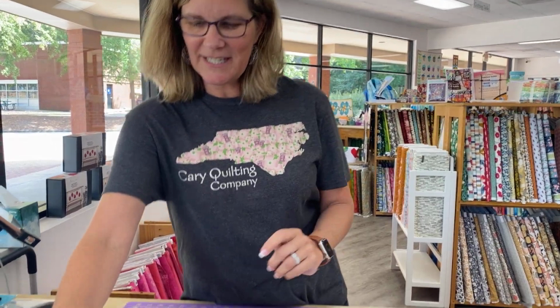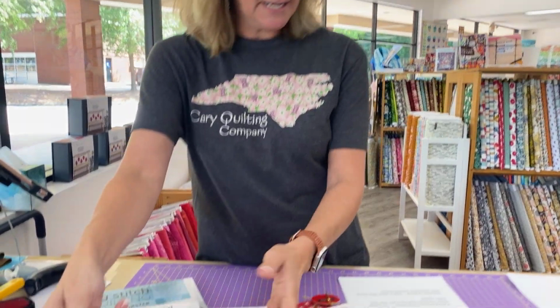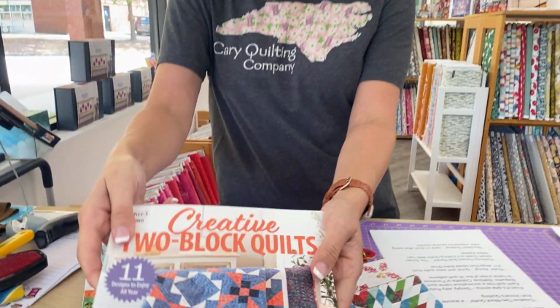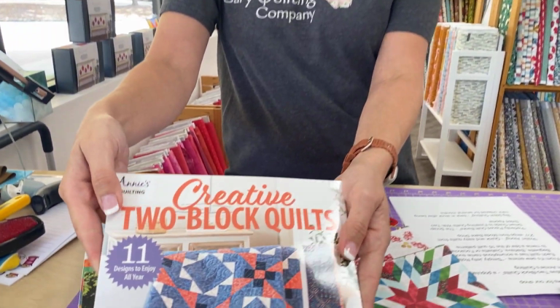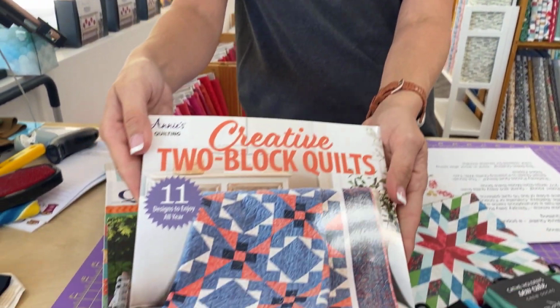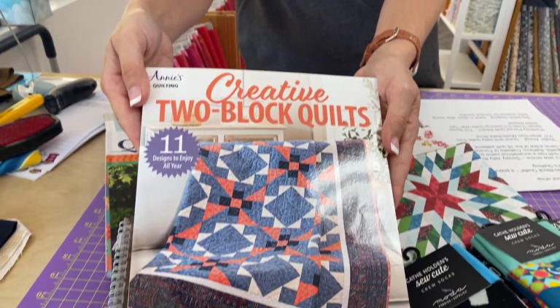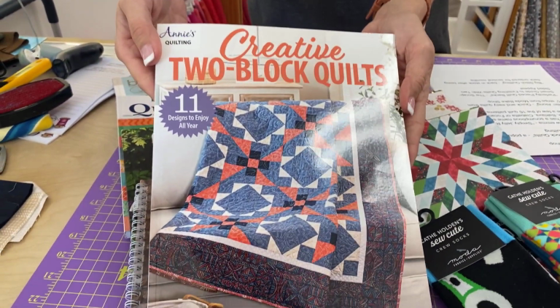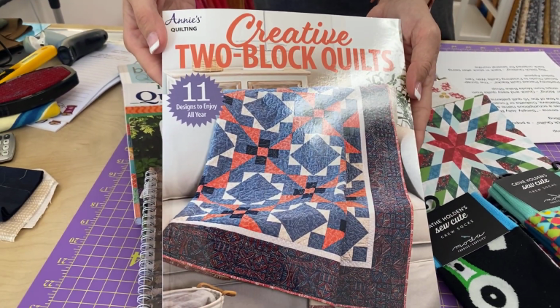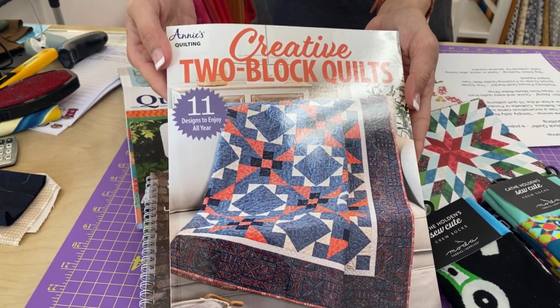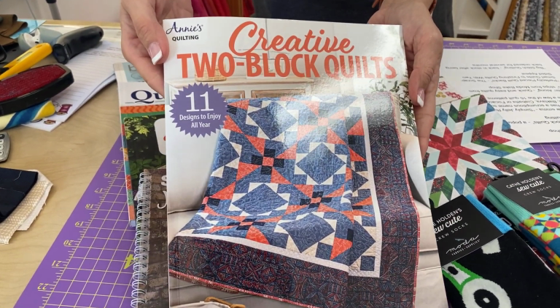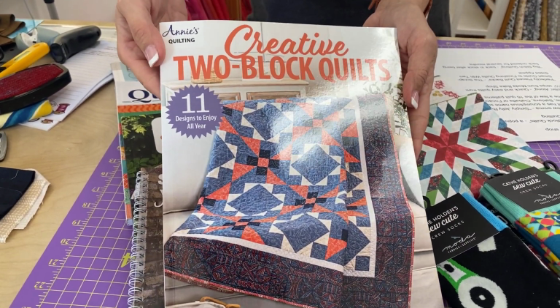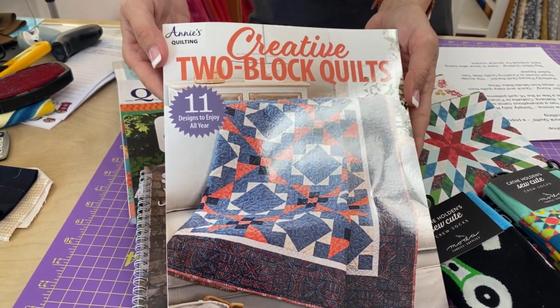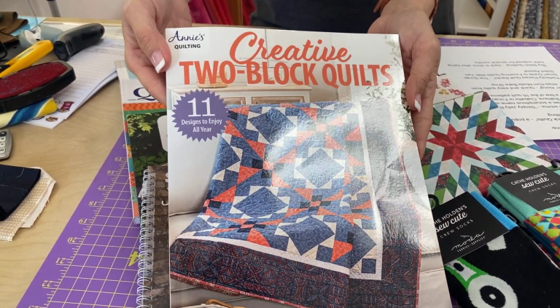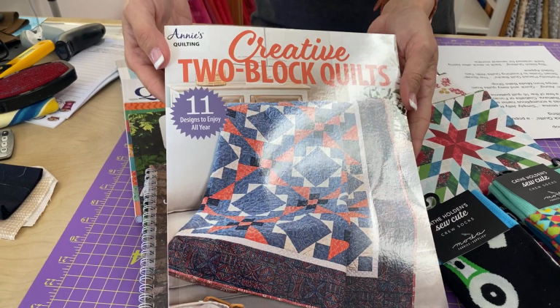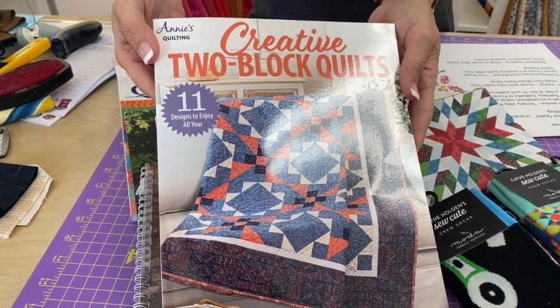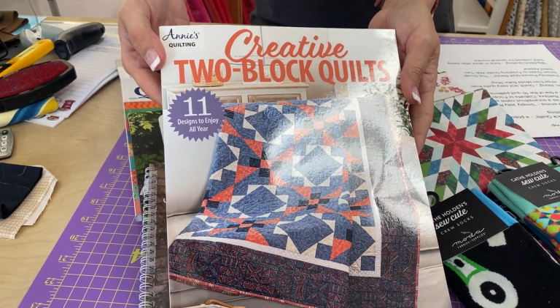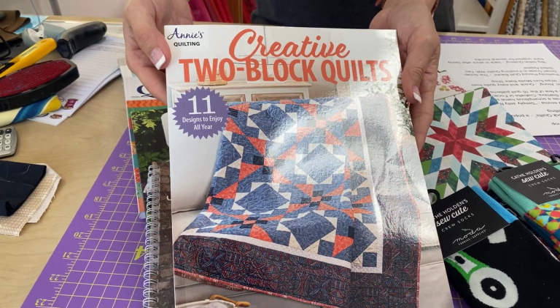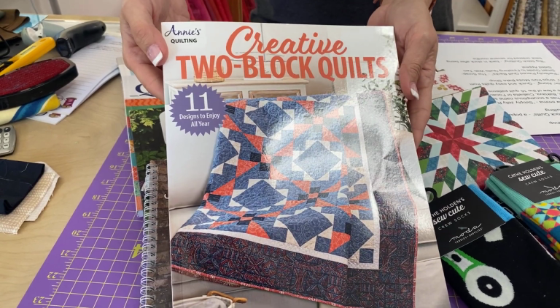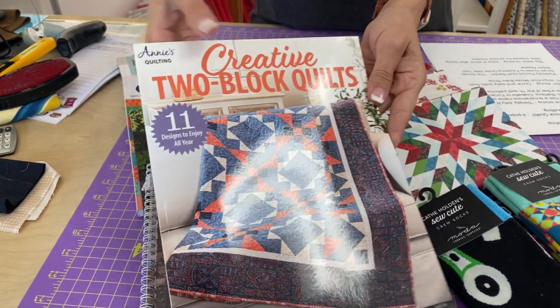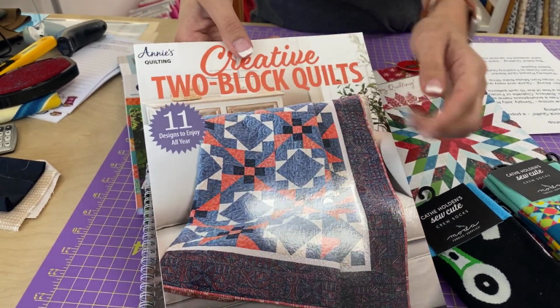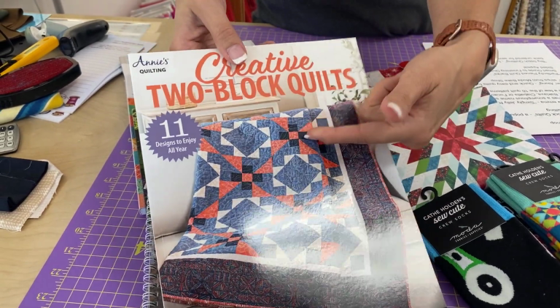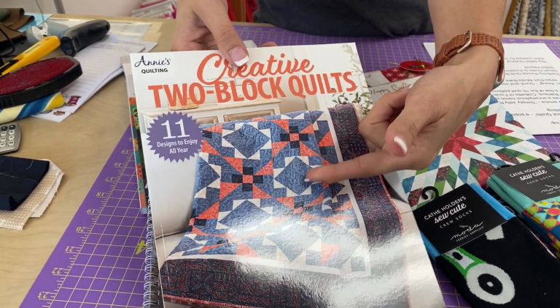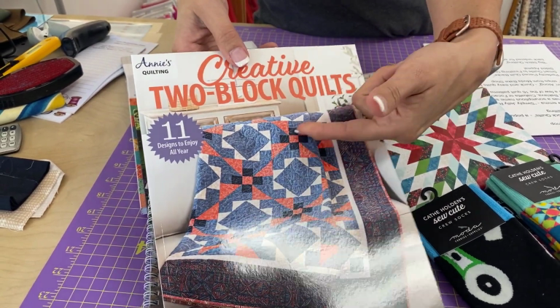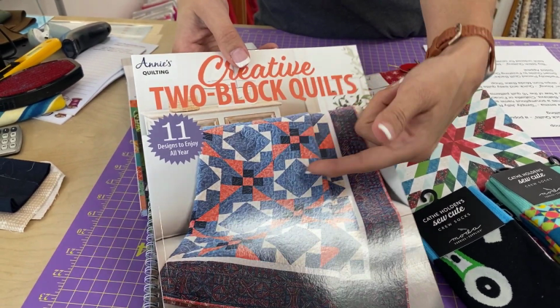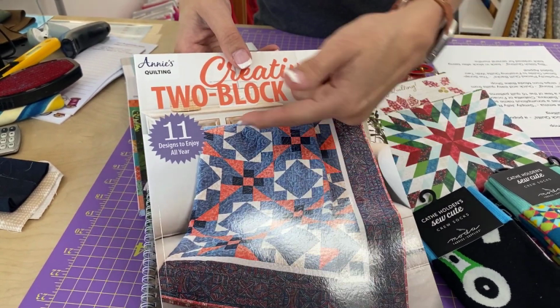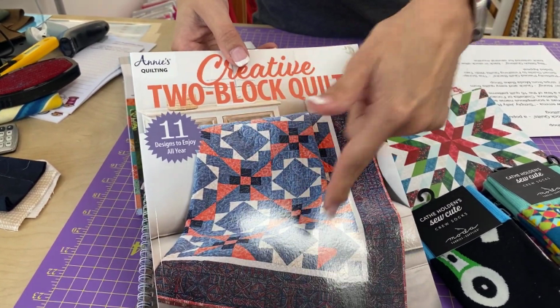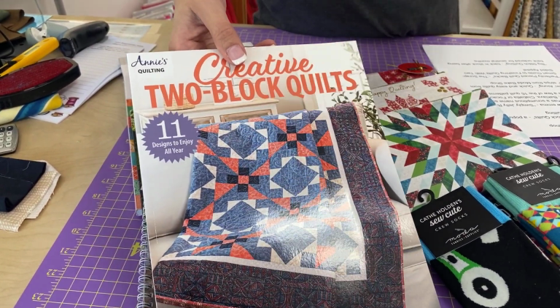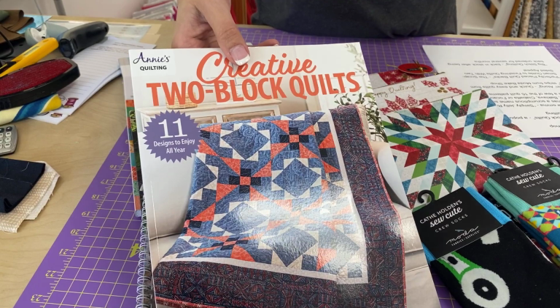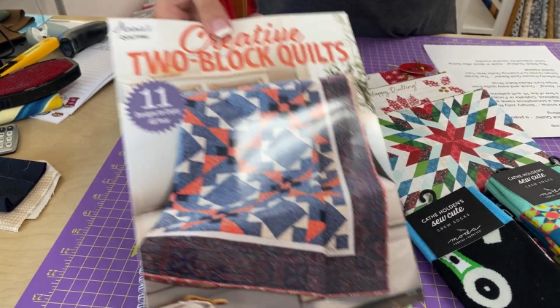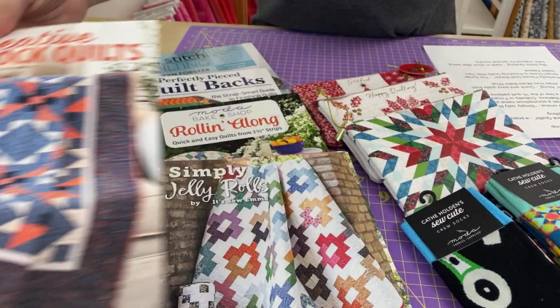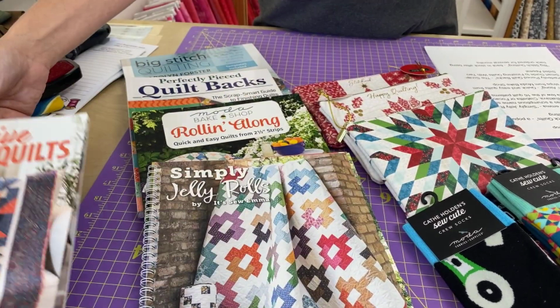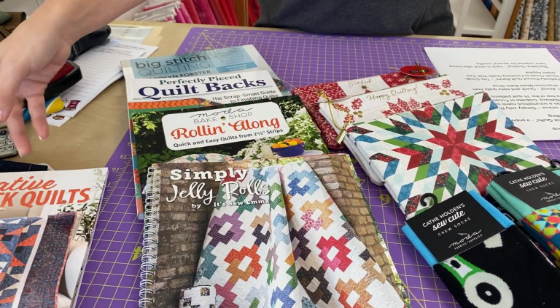Let's dig right in. First up, we have Creative Two Block Quilts, which is a really popular book from Annie's Quilting. You just use two separate blocks and tile them out to get really awesome results.